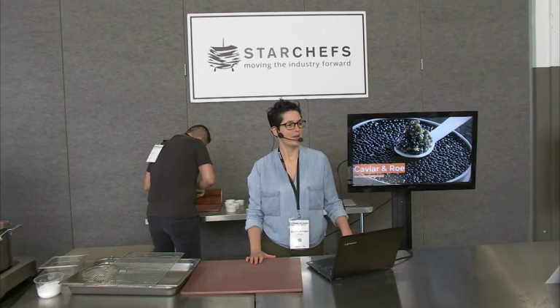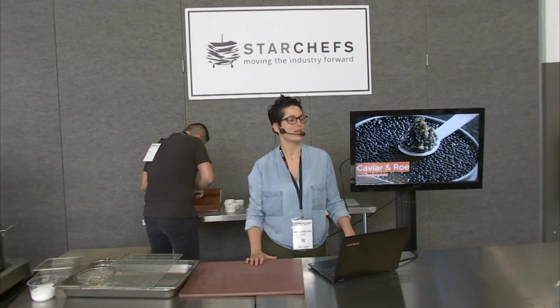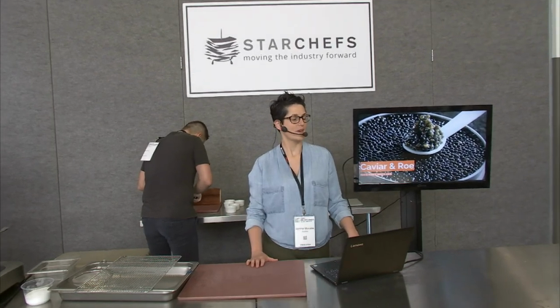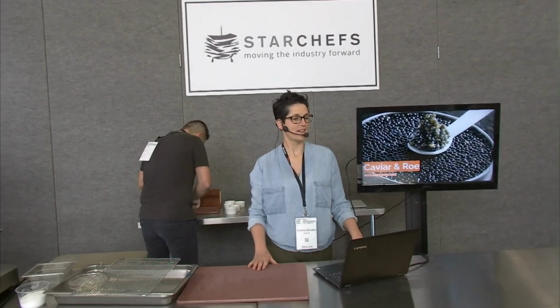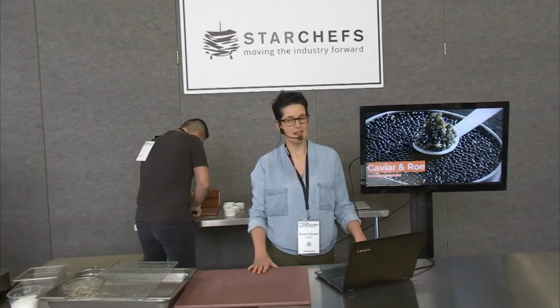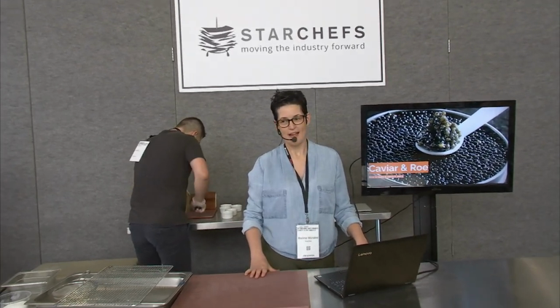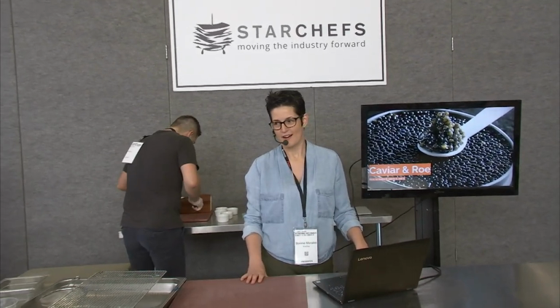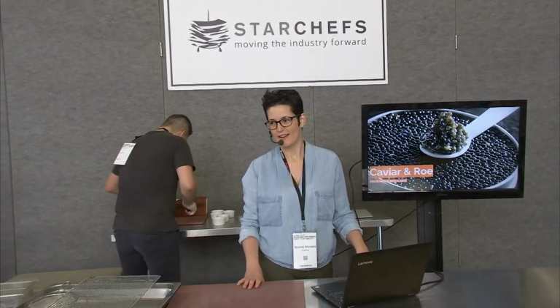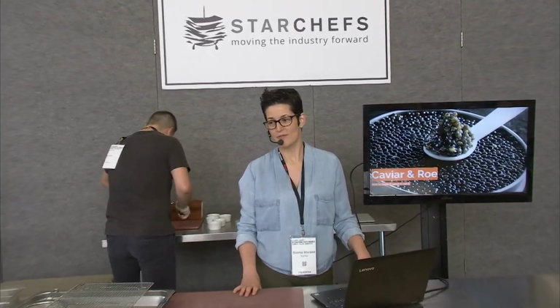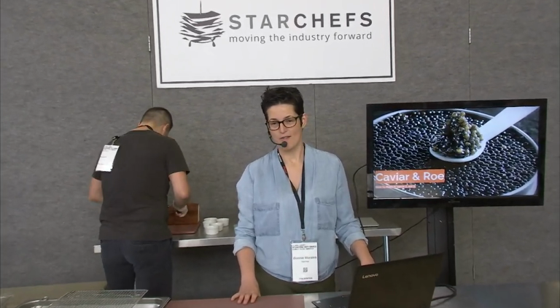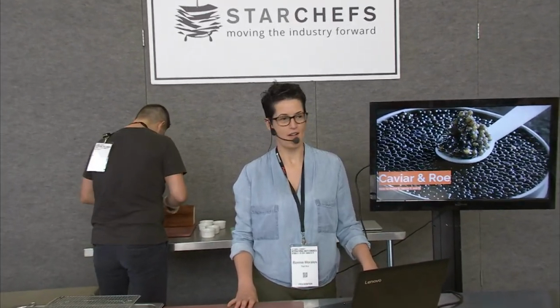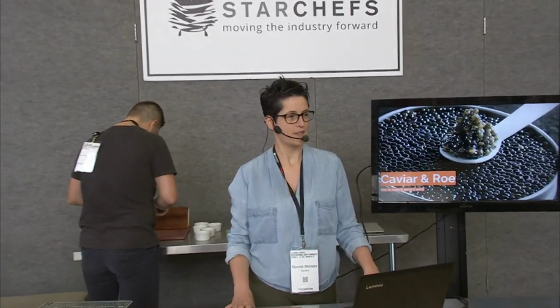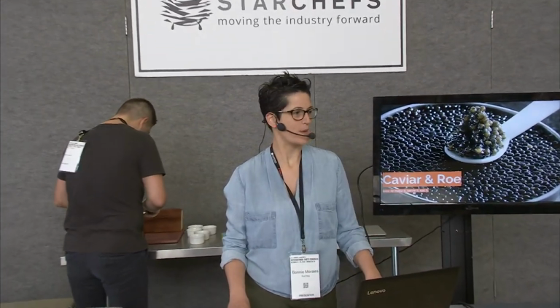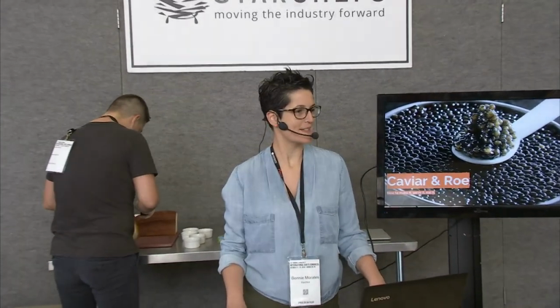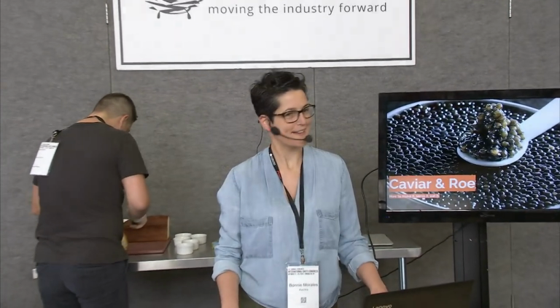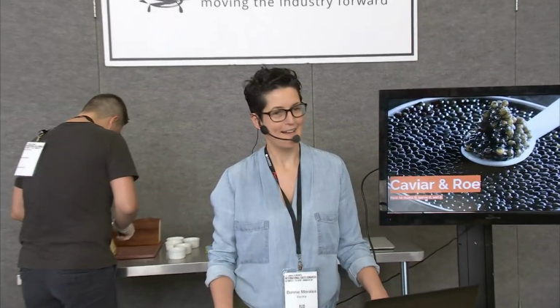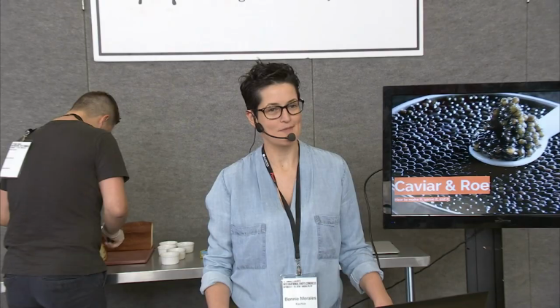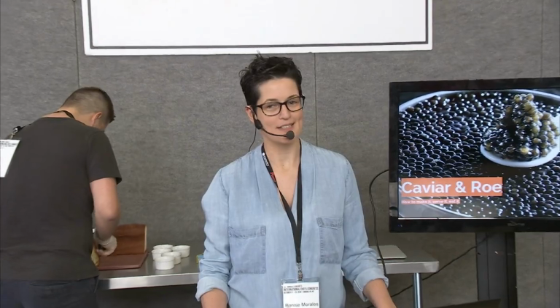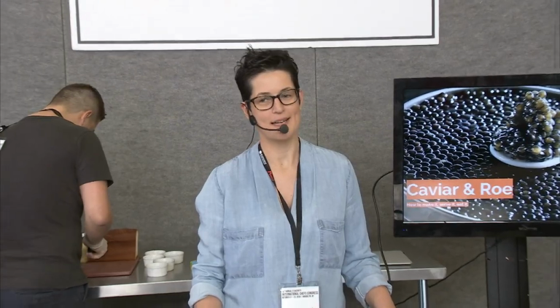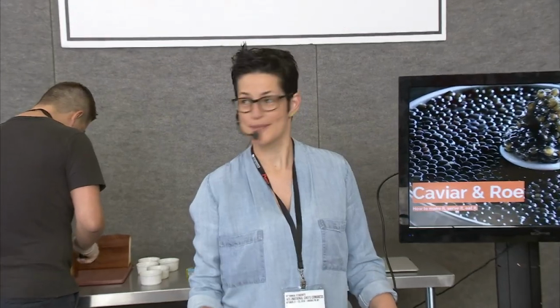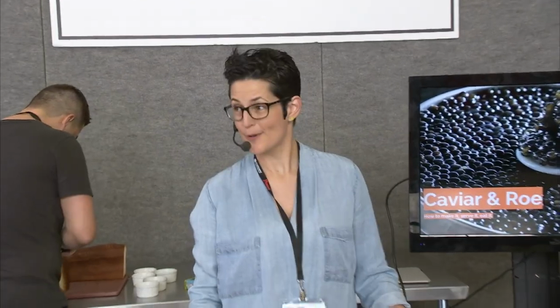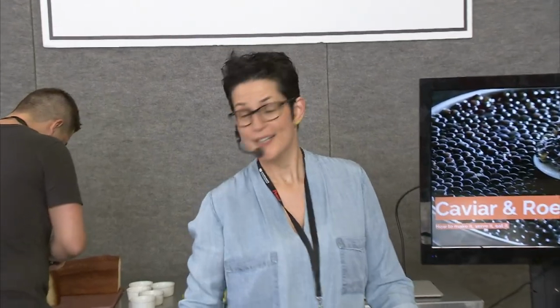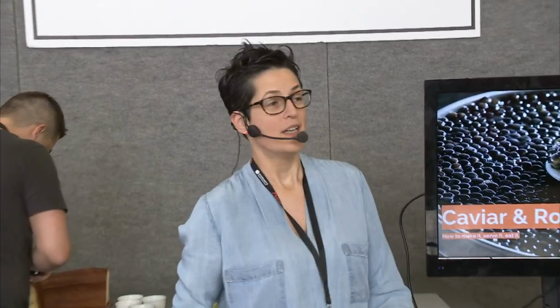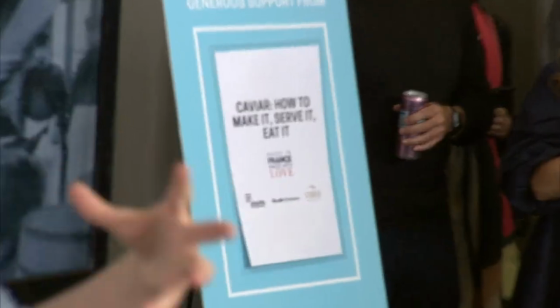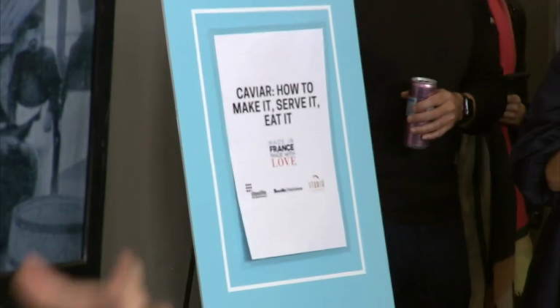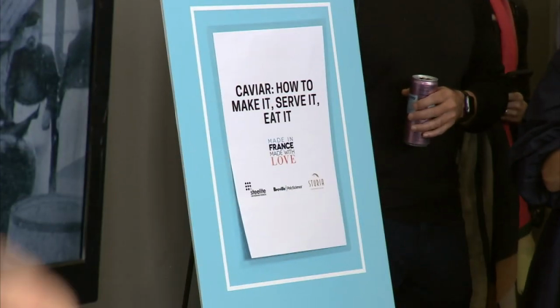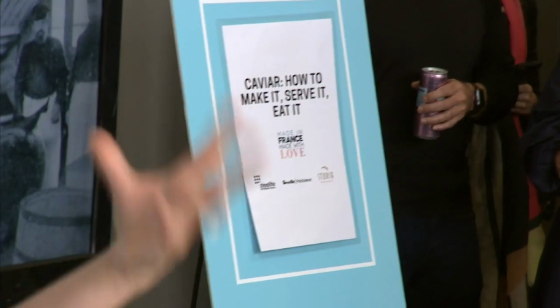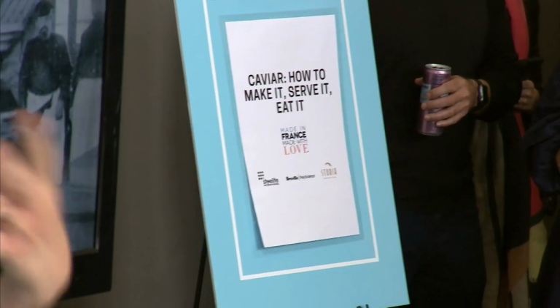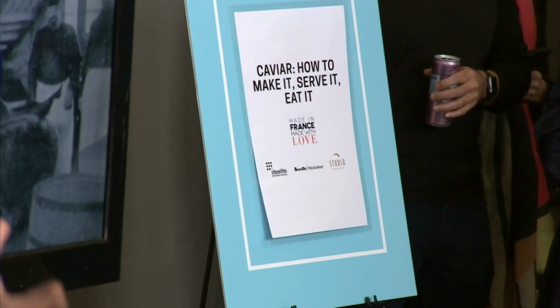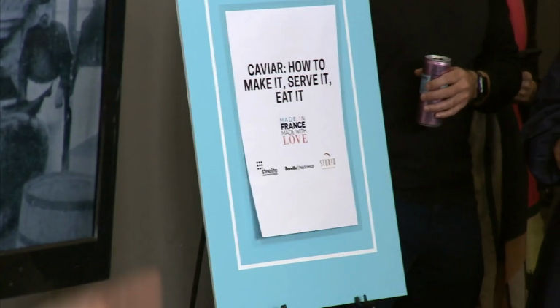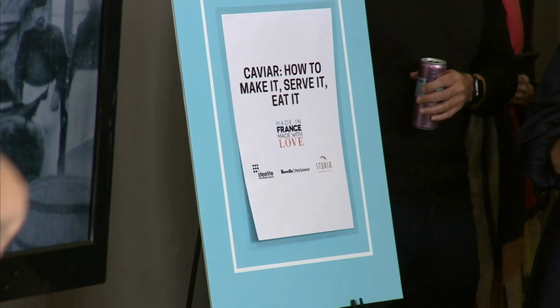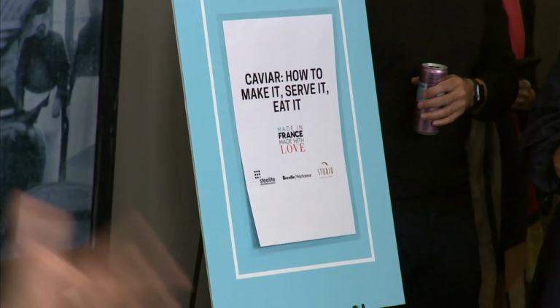We're going to talk about caviar and roe in all its forms today, and then we'll get to make some salmon roe. There's a lot to unpack here, so I'm going to try to move really quickly.